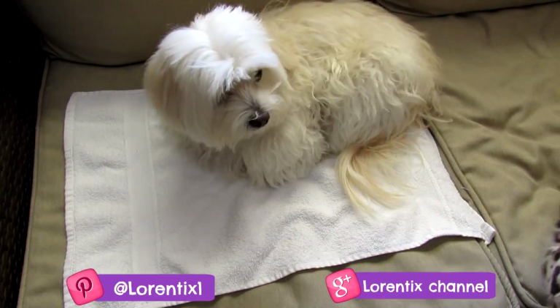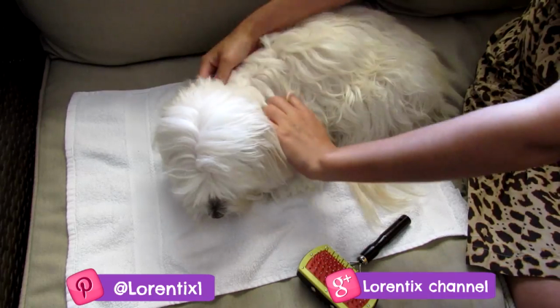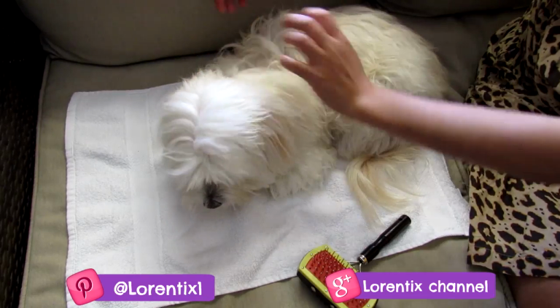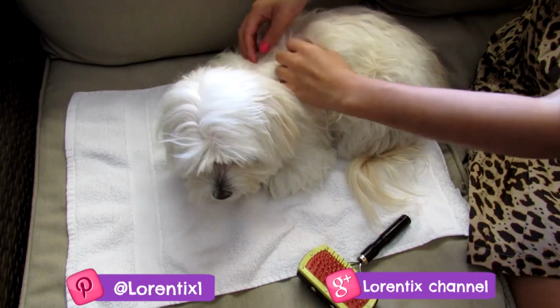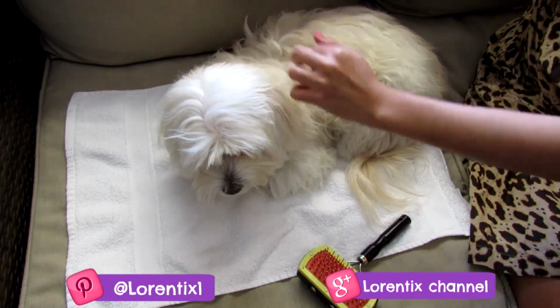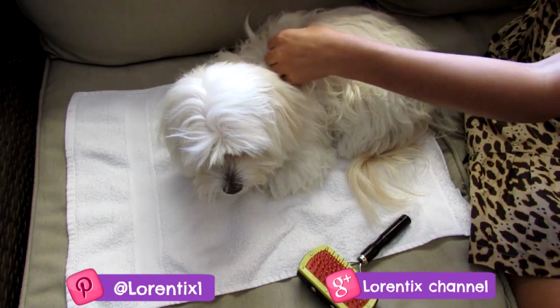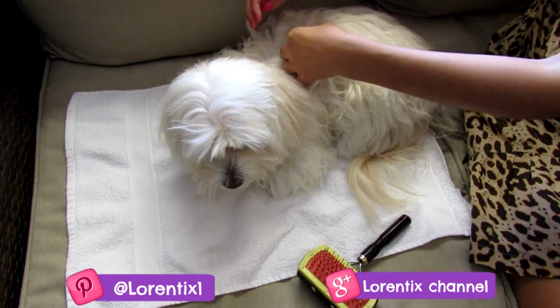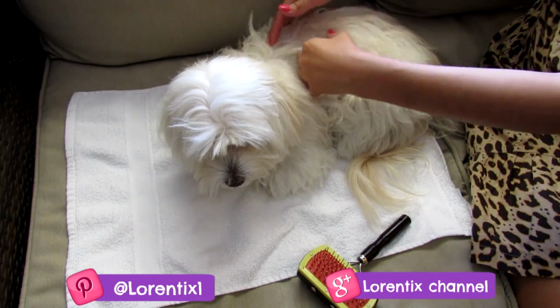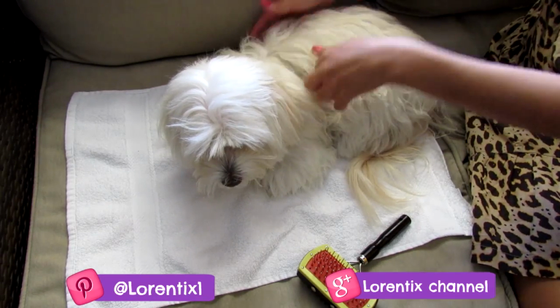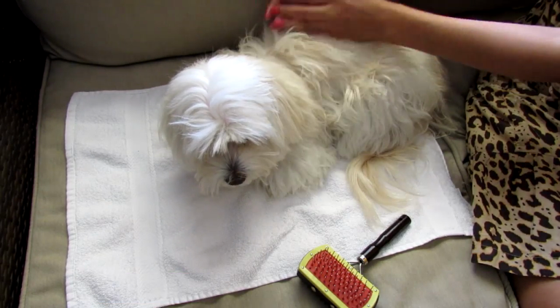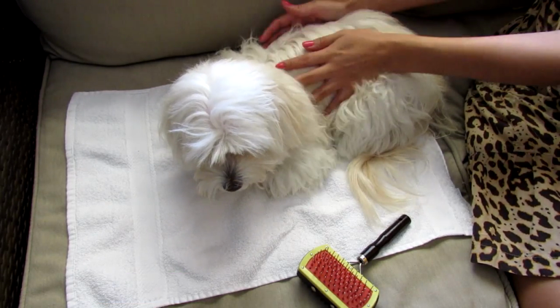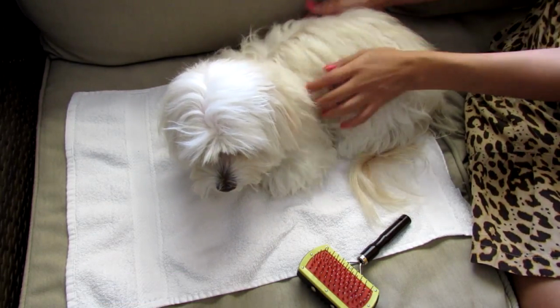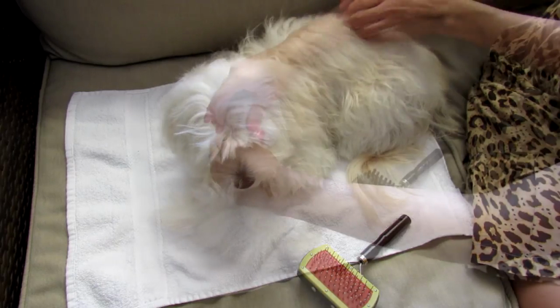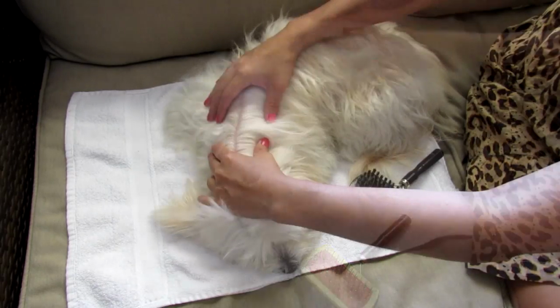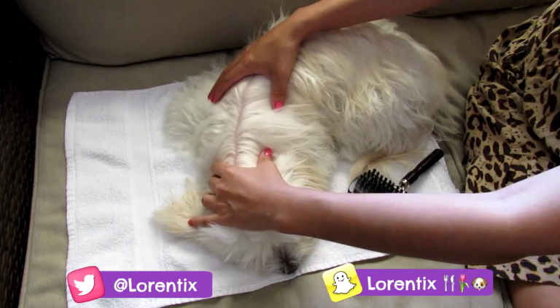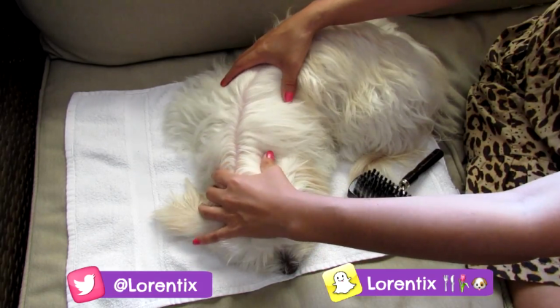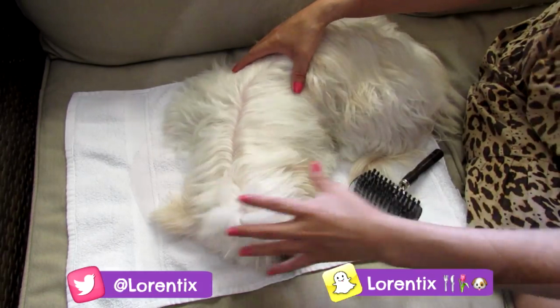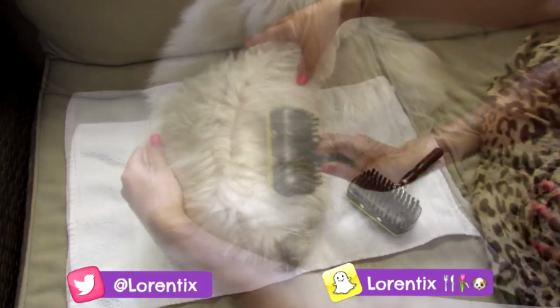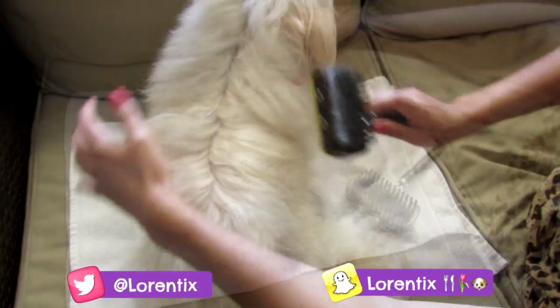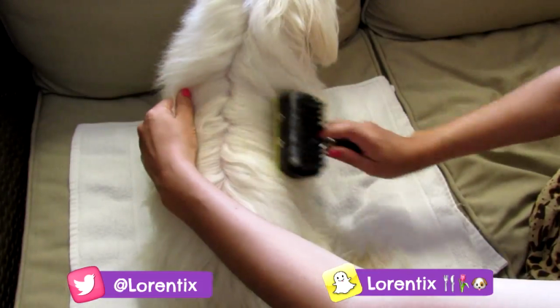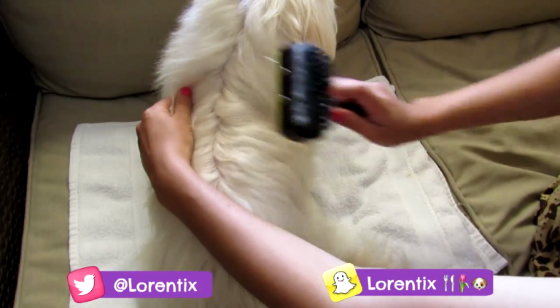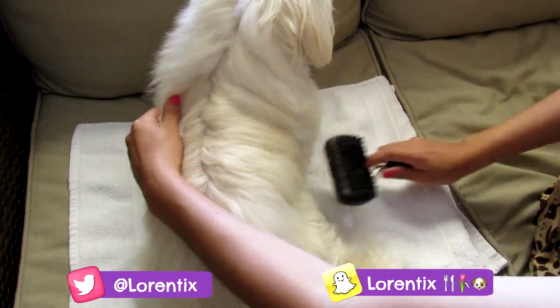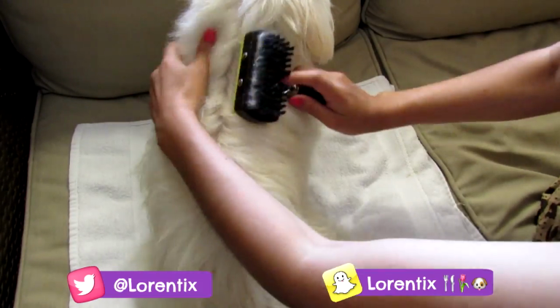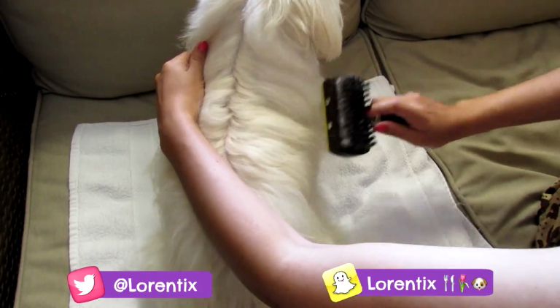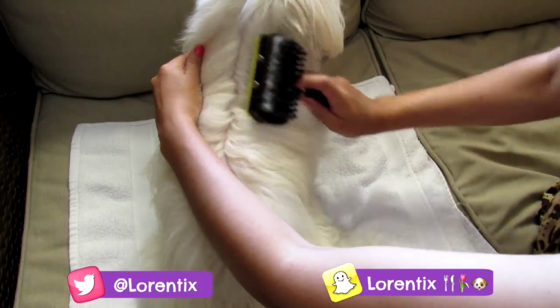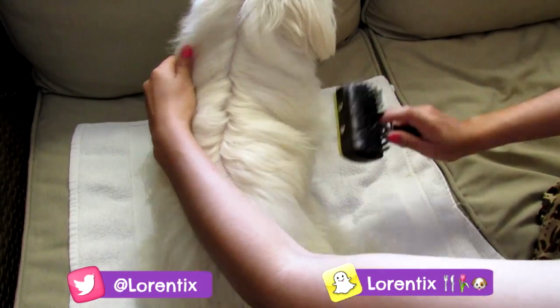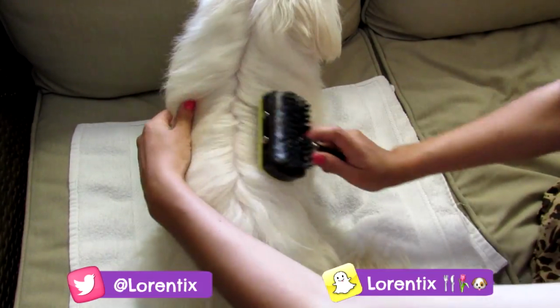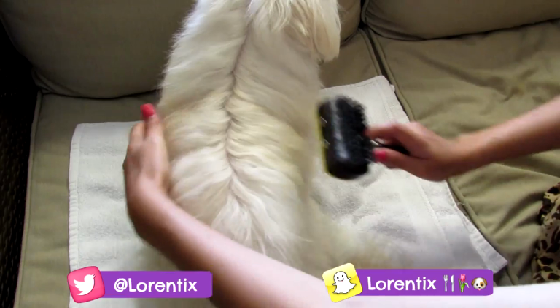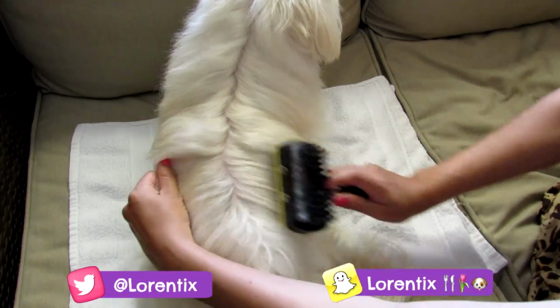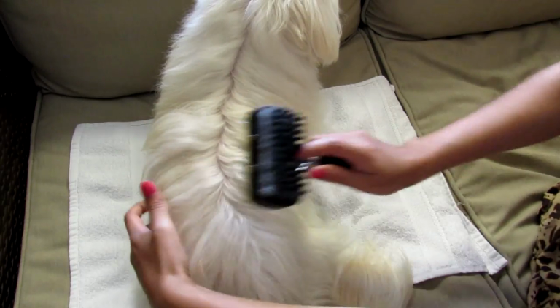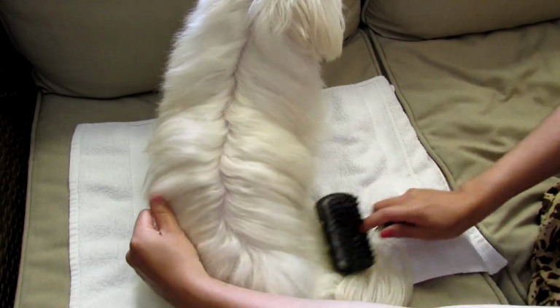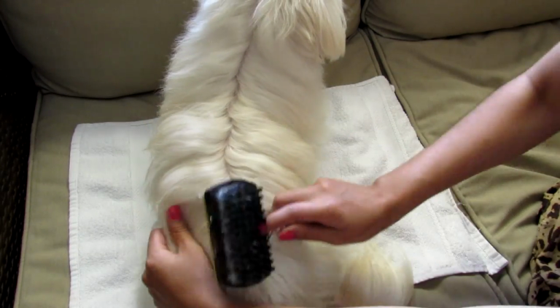The first thing you have to do is make a part in the middle of the coat, and then start combing with the regular brush — one side and then the other side.